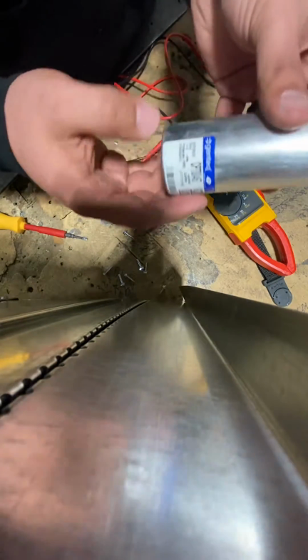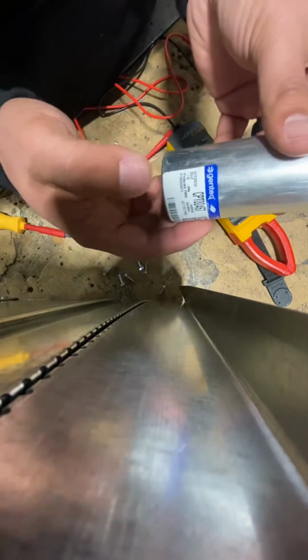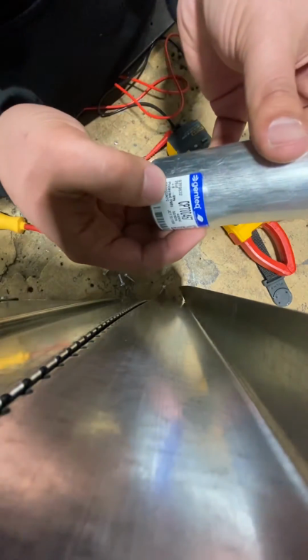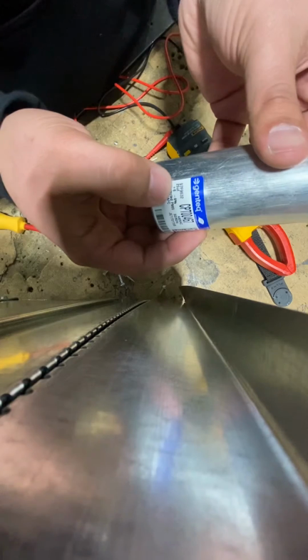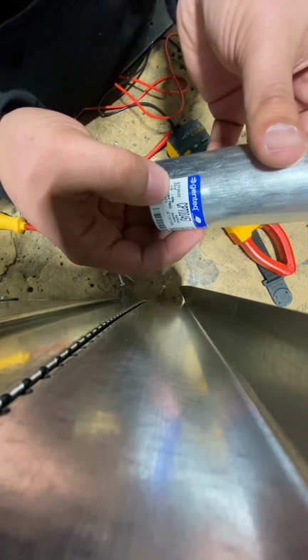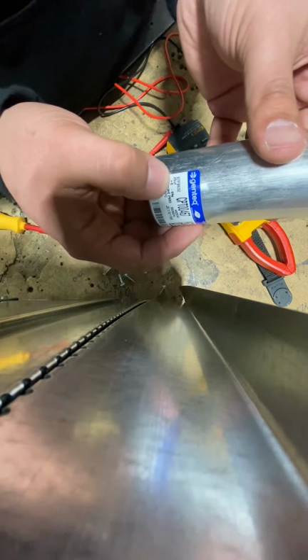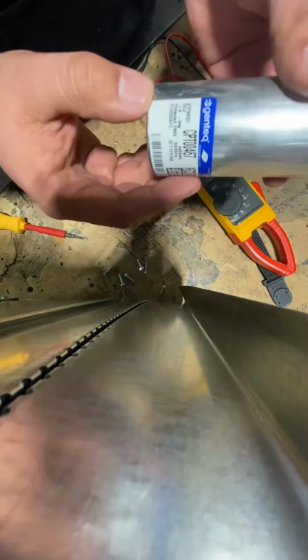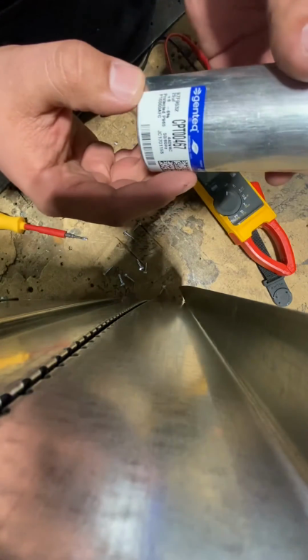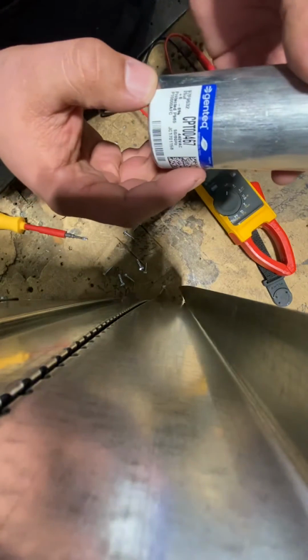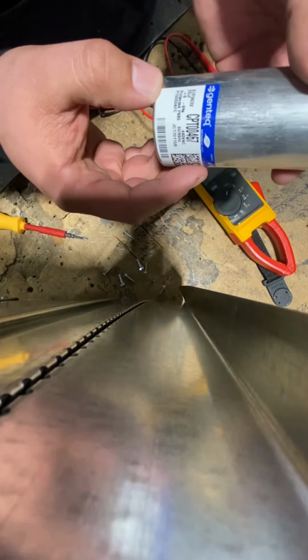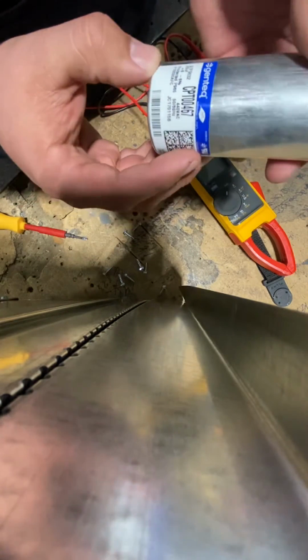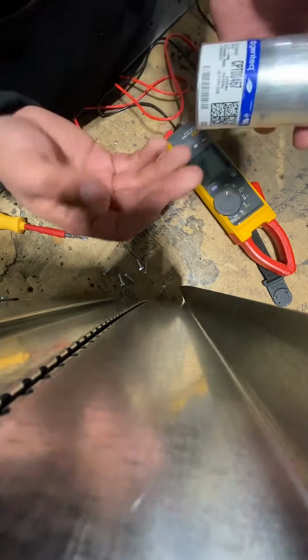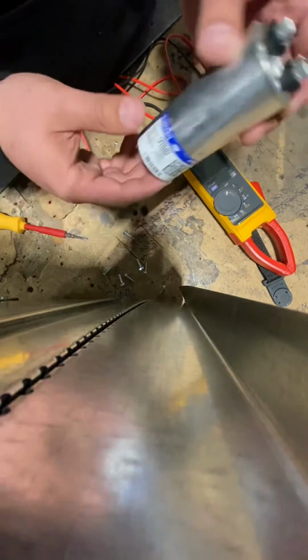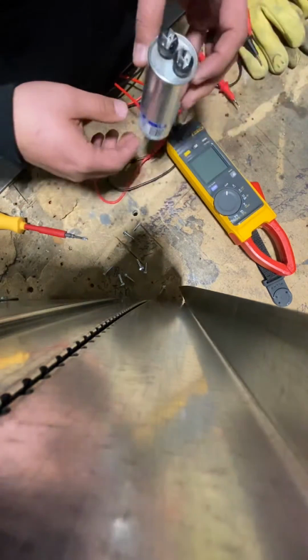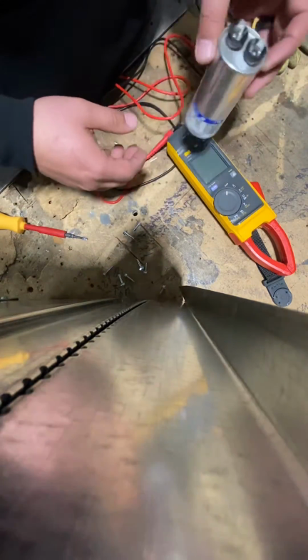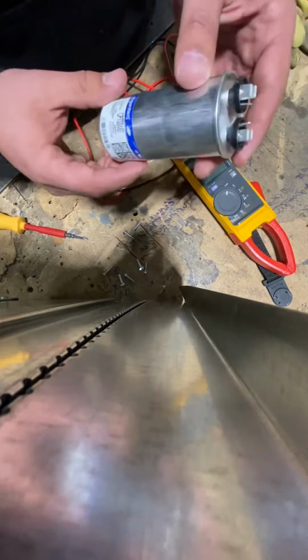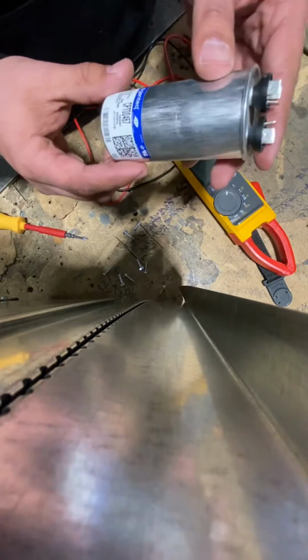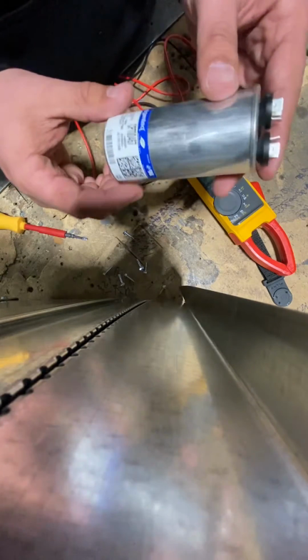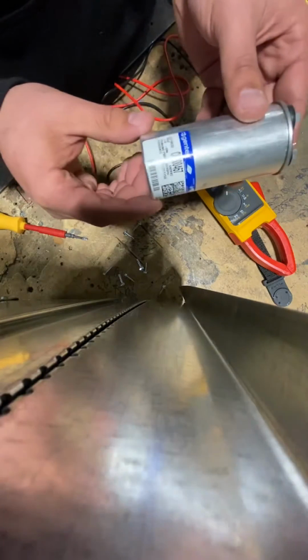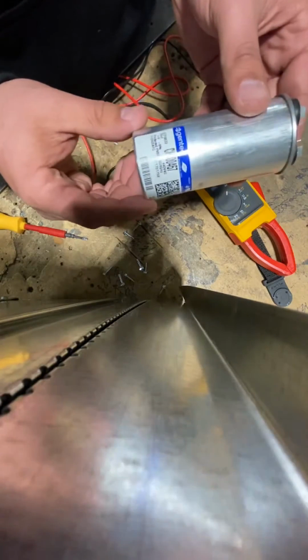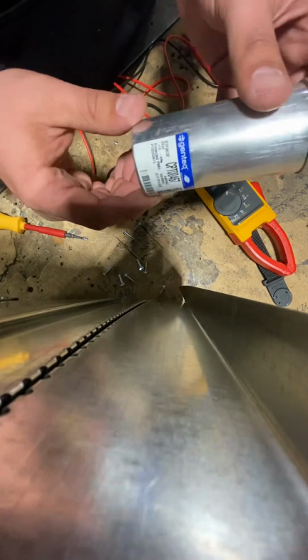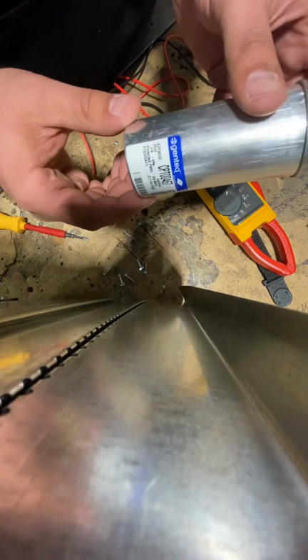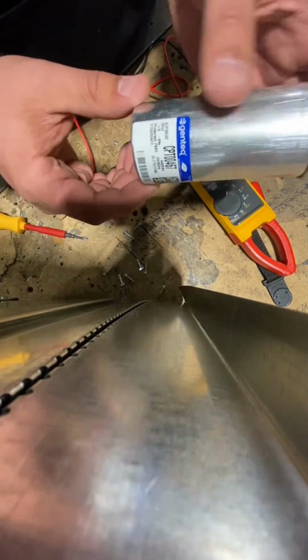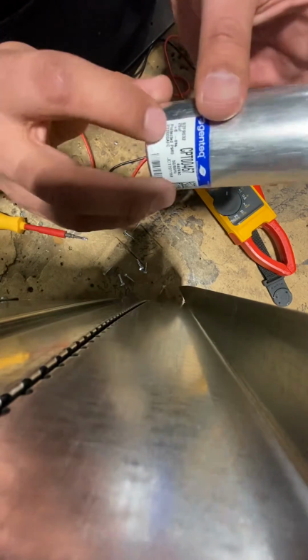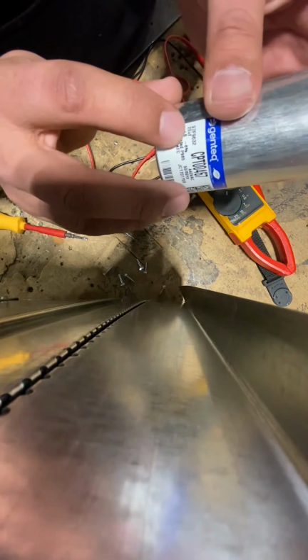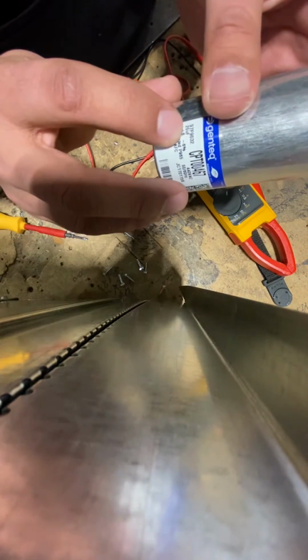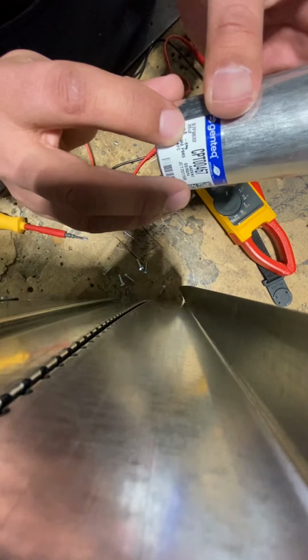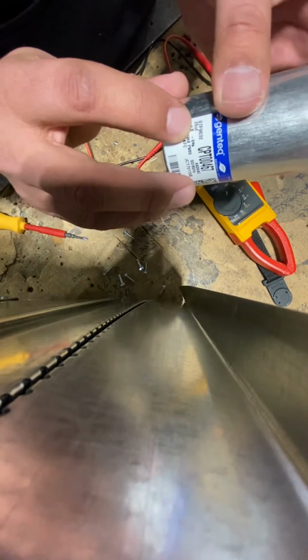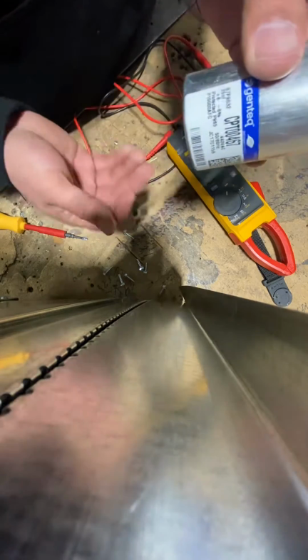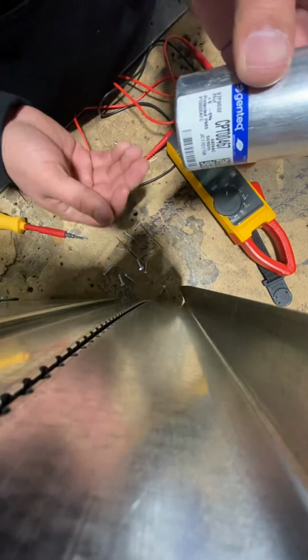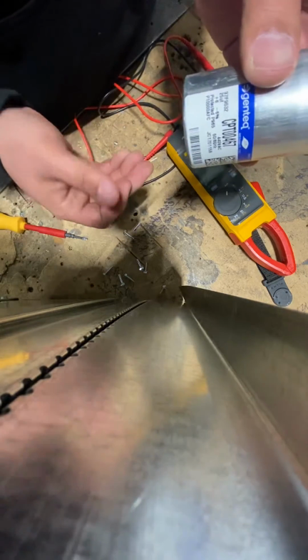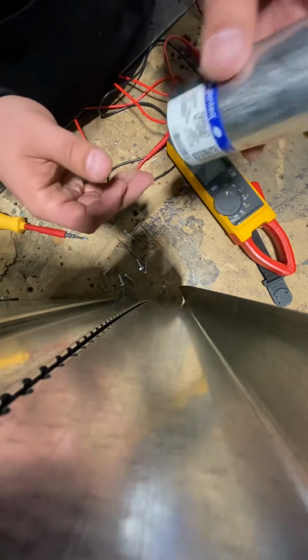In this particular case it's 25 plus or minus 6%, so we'll just keep that number in mind when we're testing these. You can always find them on the label — they're usually marked out pretty clearly.